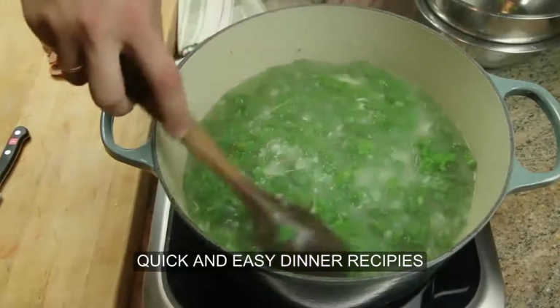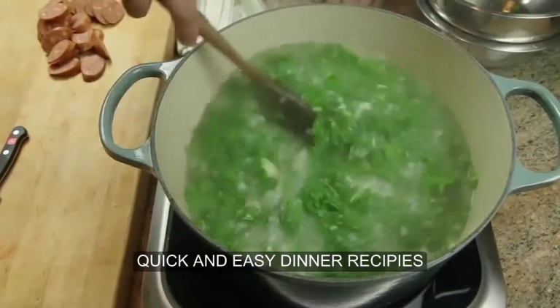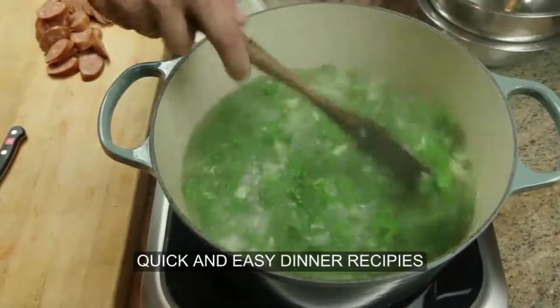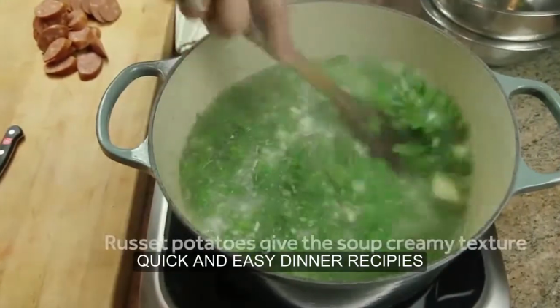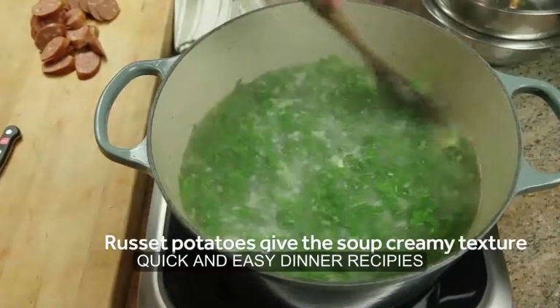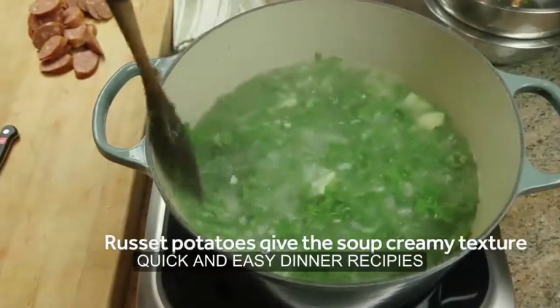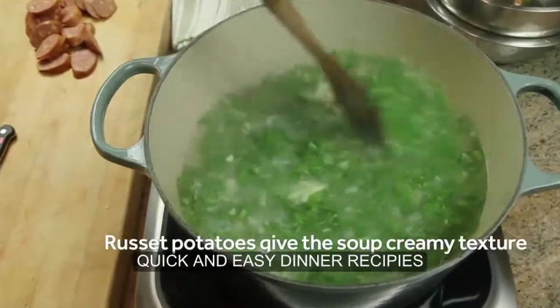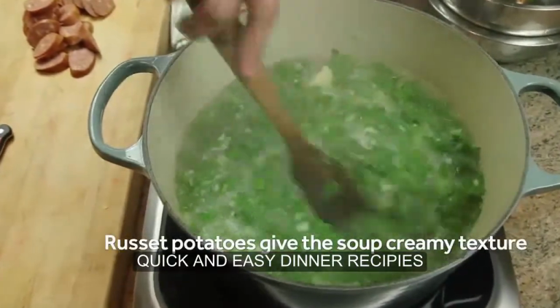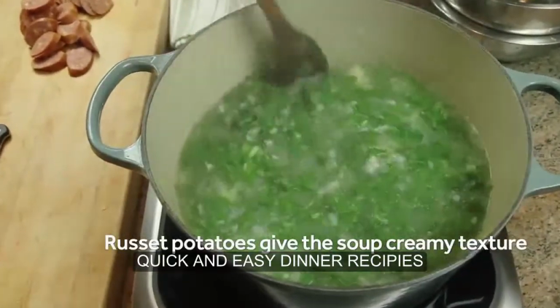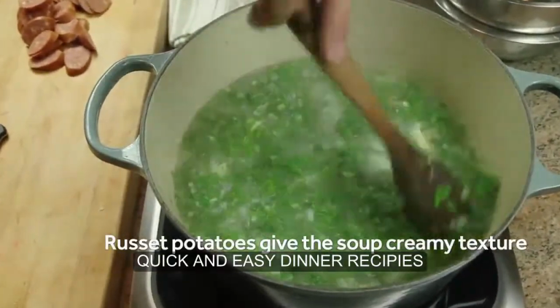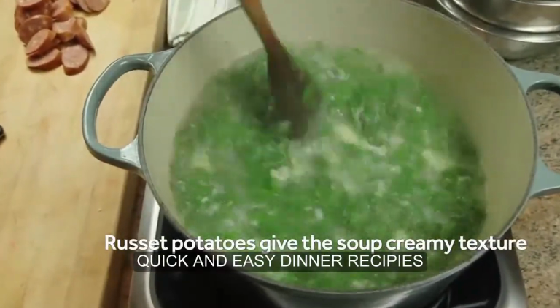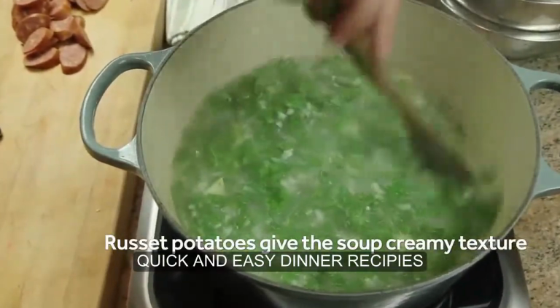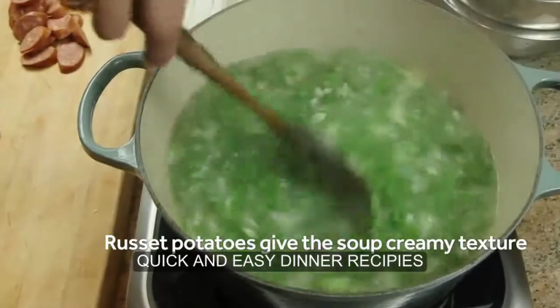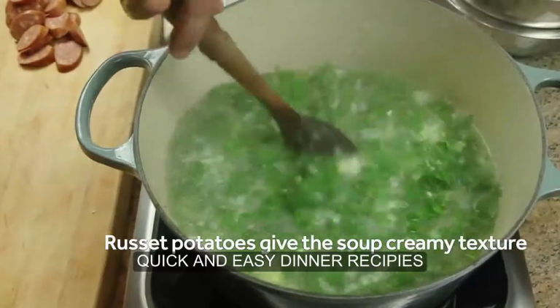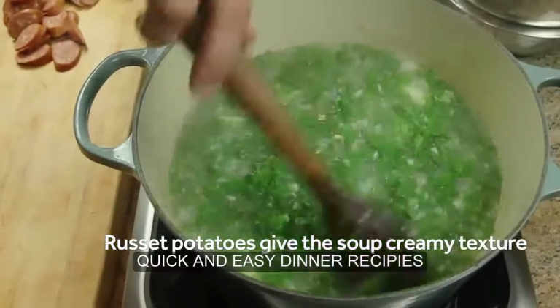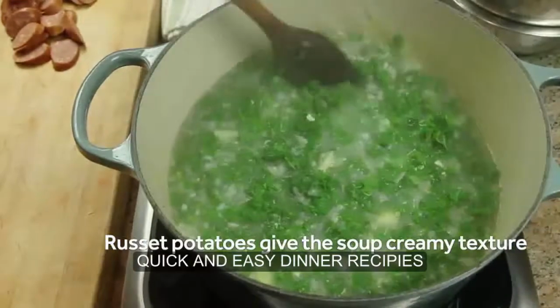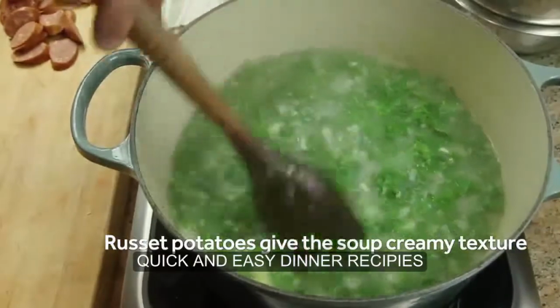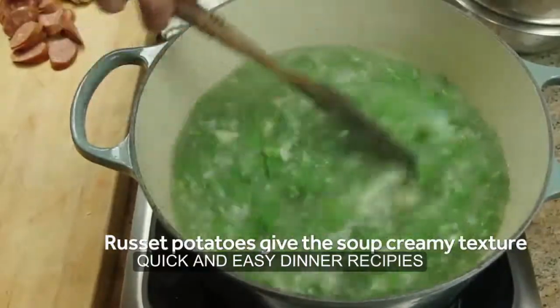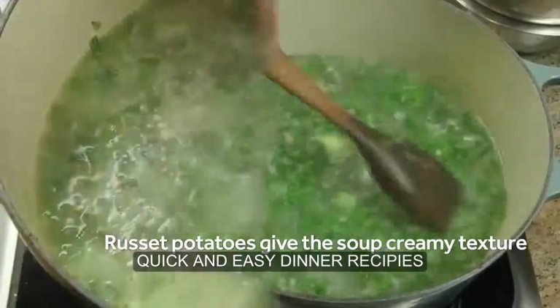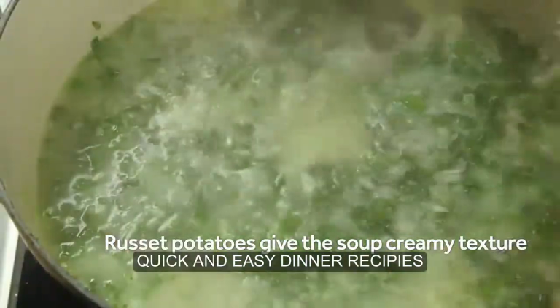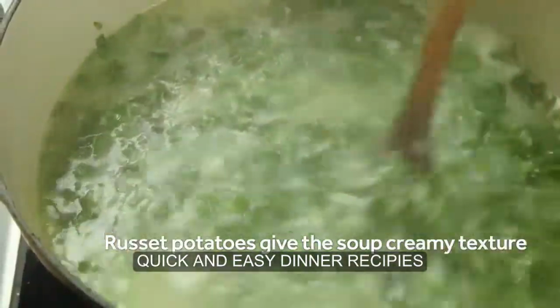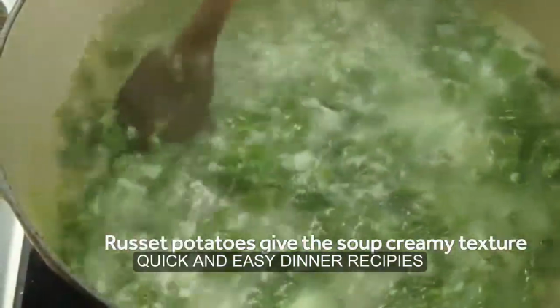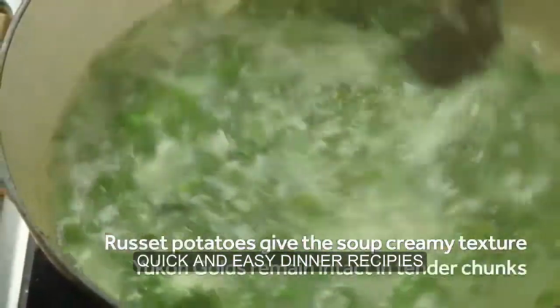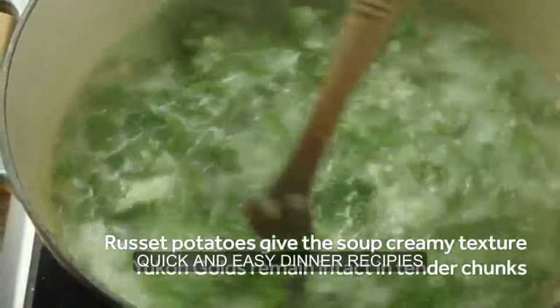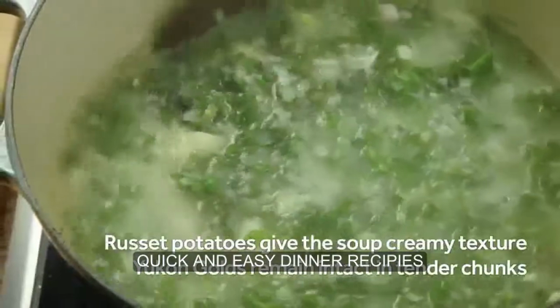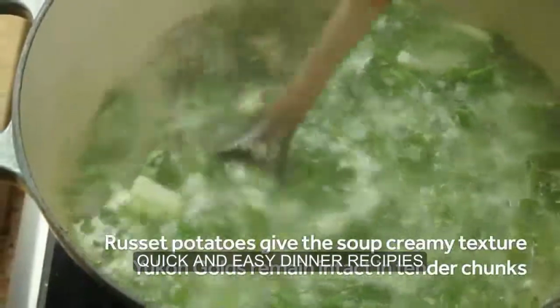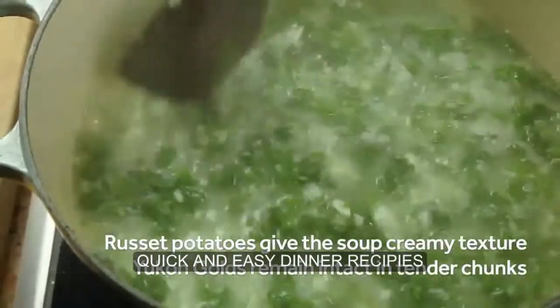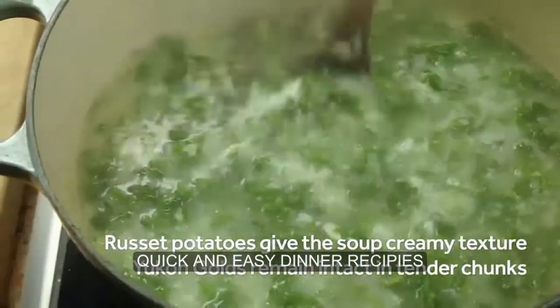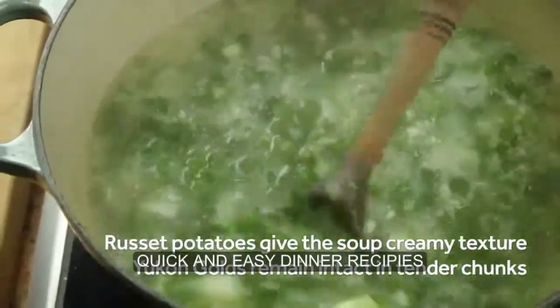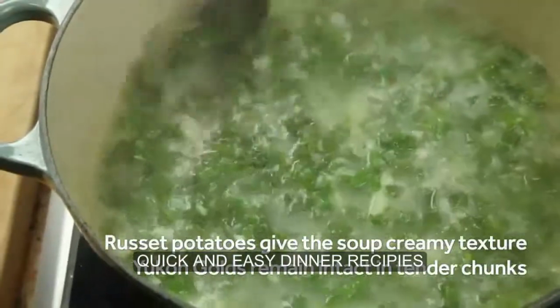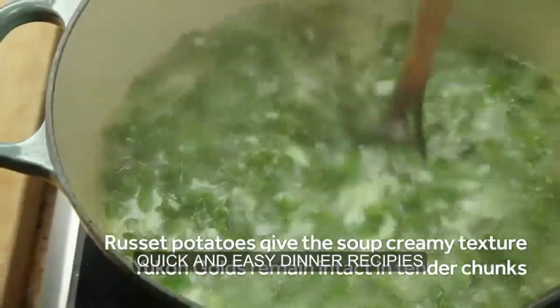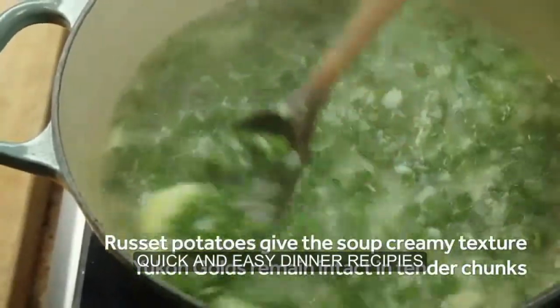Bring the whole thing to a simmer and let it go. The two types of potatoes serve different purposes: one breaks down to thicken the soup and add body, while the waxier Yukon Gold stays more intact, providing tender chunks.